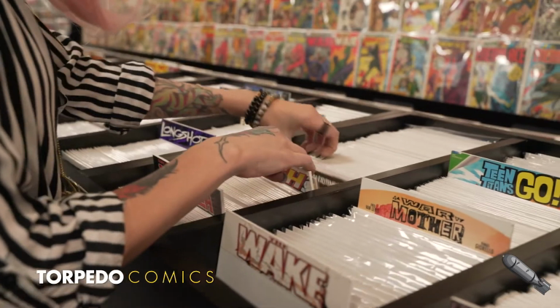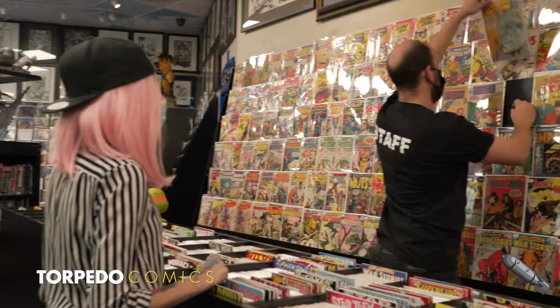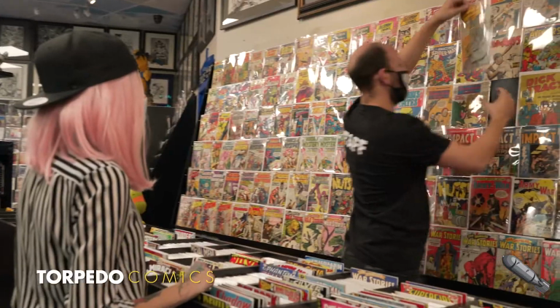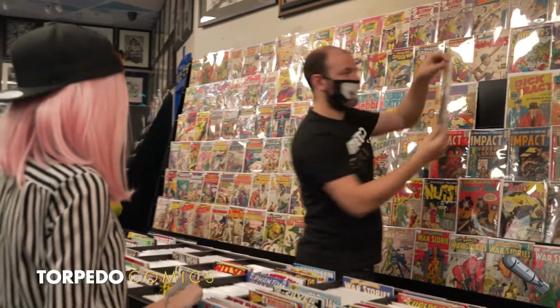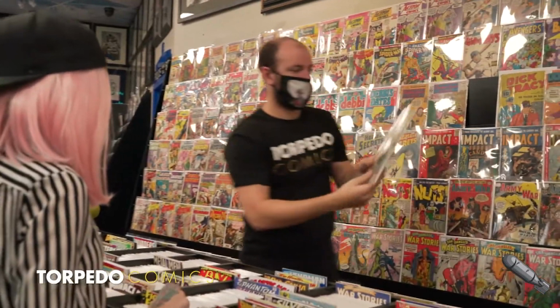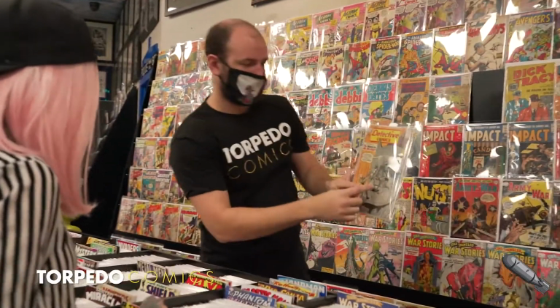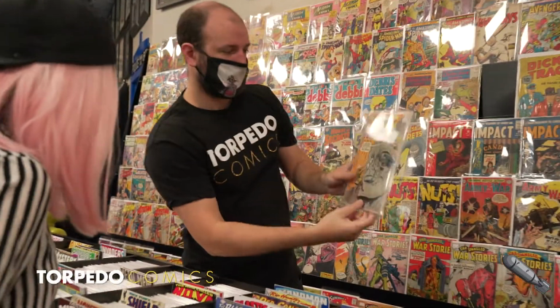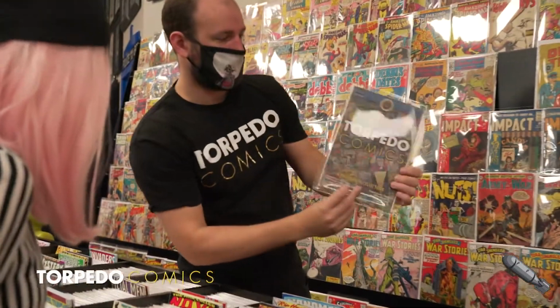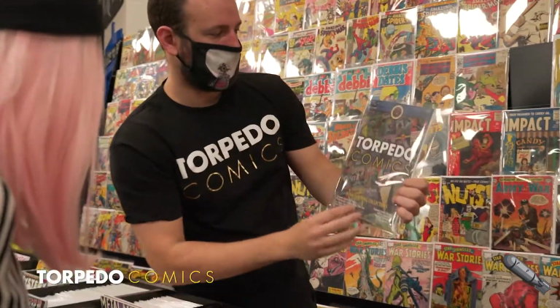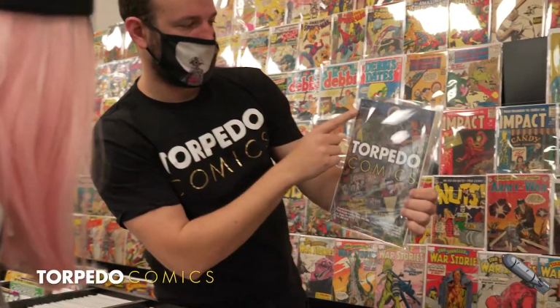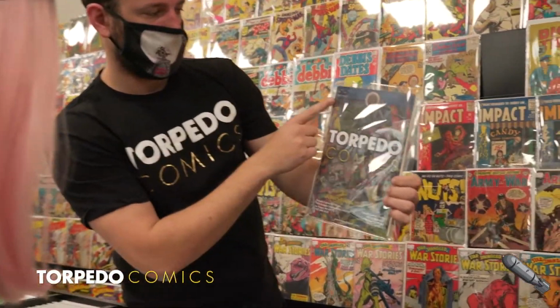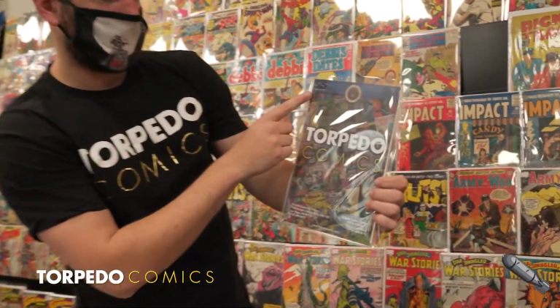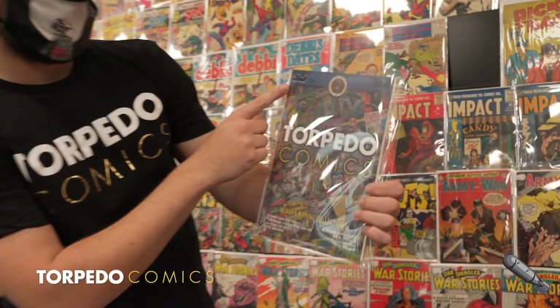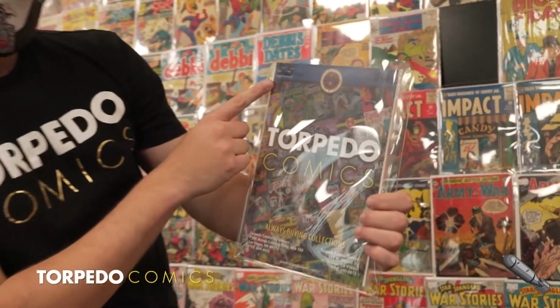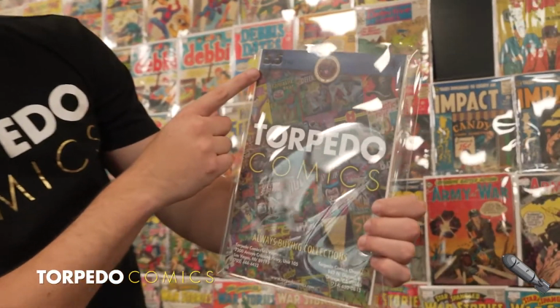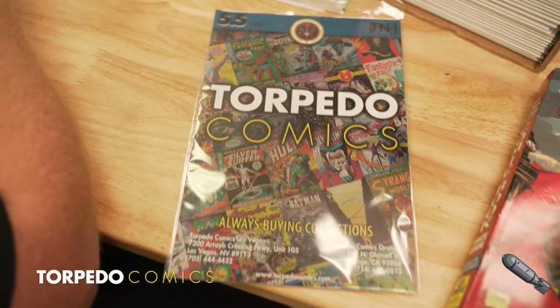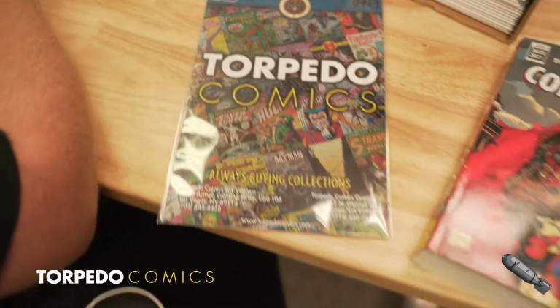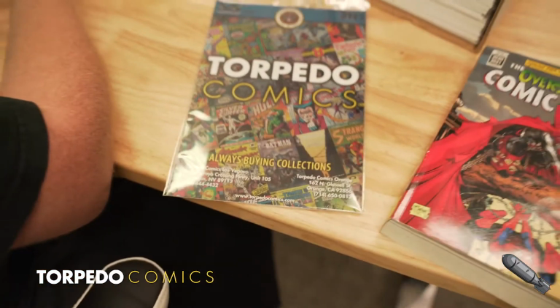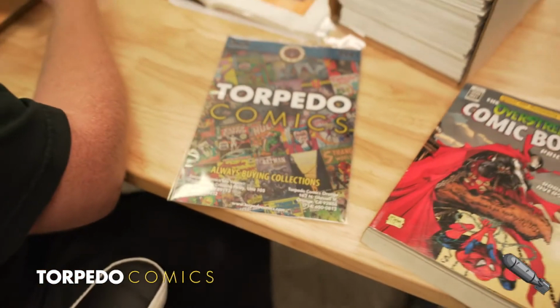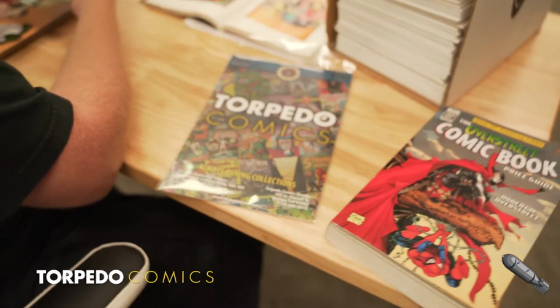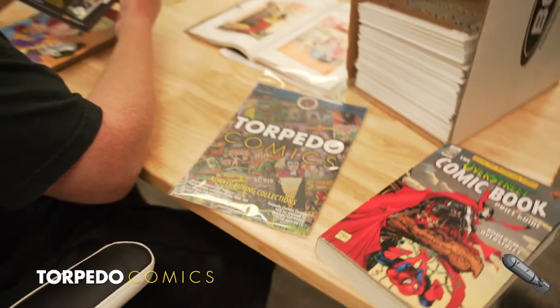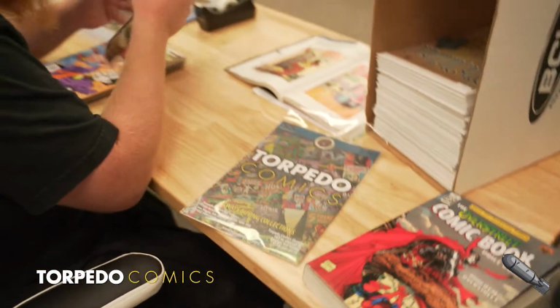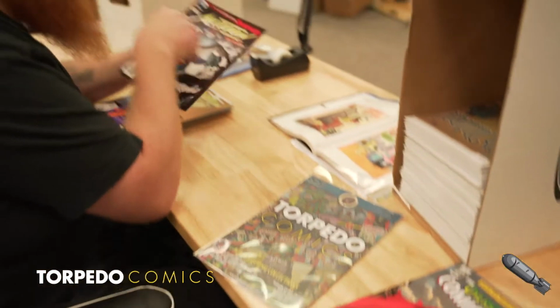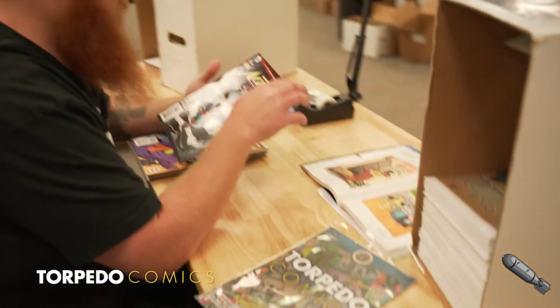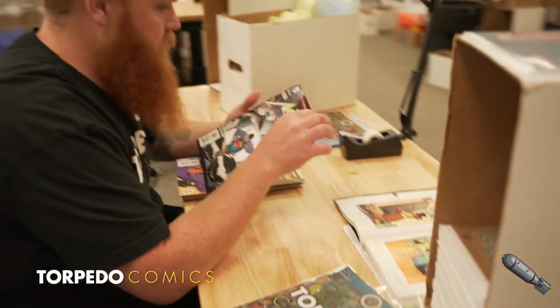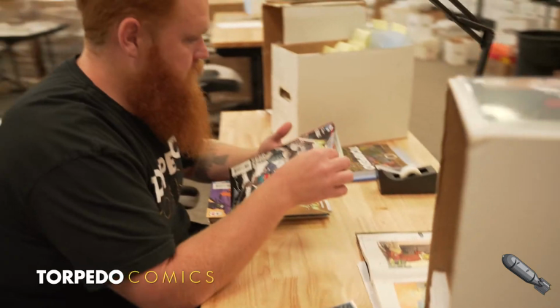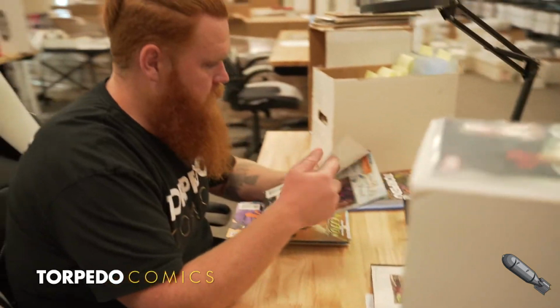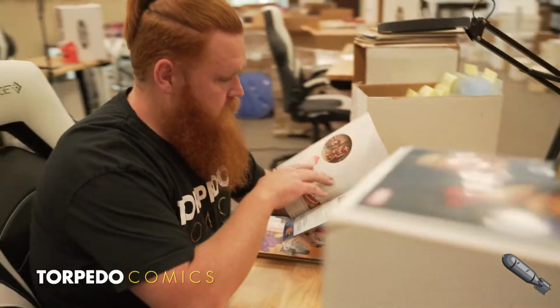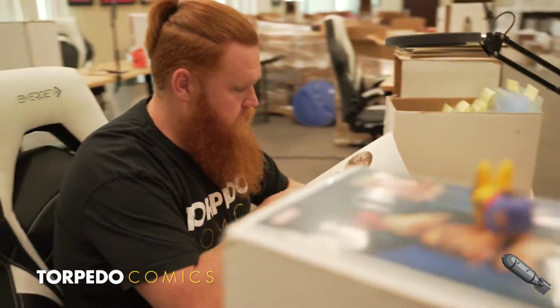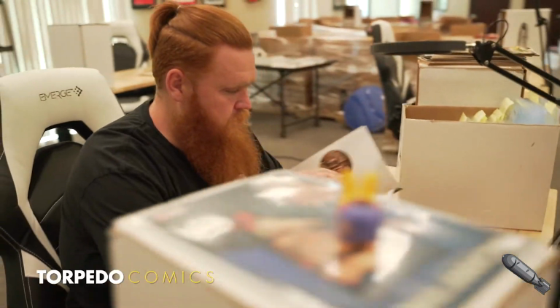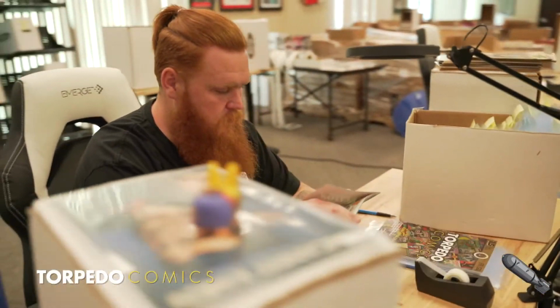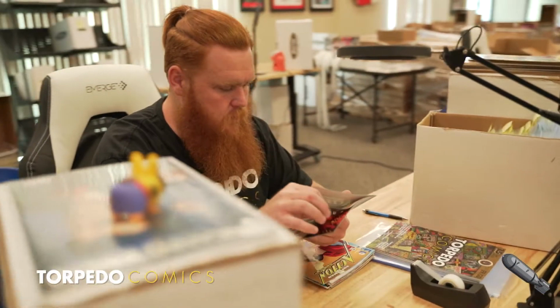Each book also comes with a custom Torpedo Comics backer board which prominently displays the grade, eliminating any confusion. Grades are assigned by our in-house grading team after they have made it through a pre-screen by our talented sorting department.